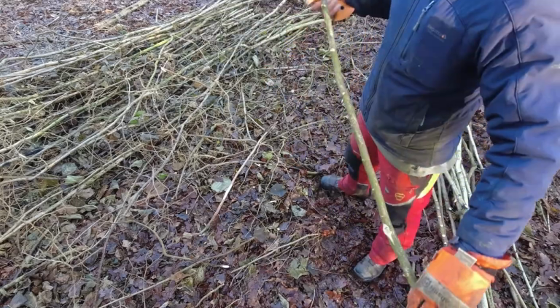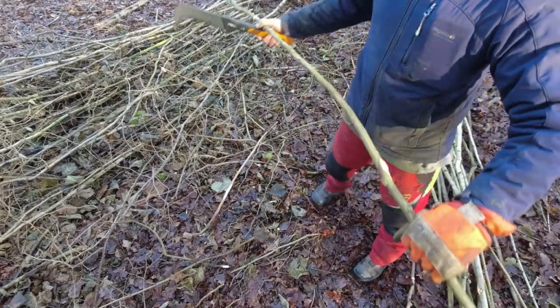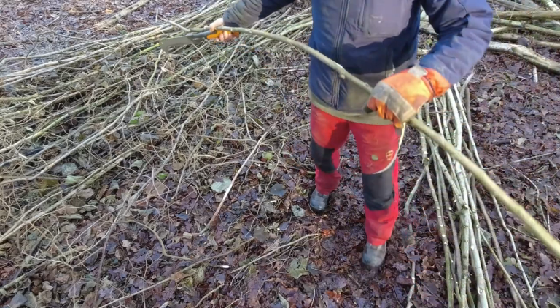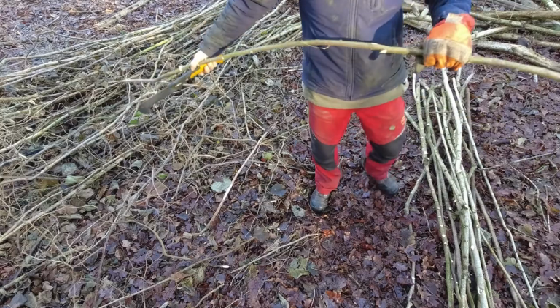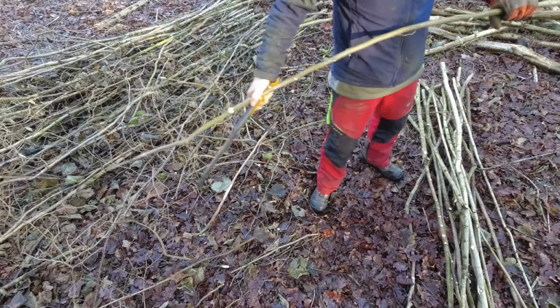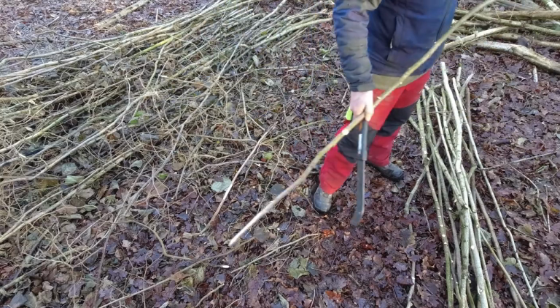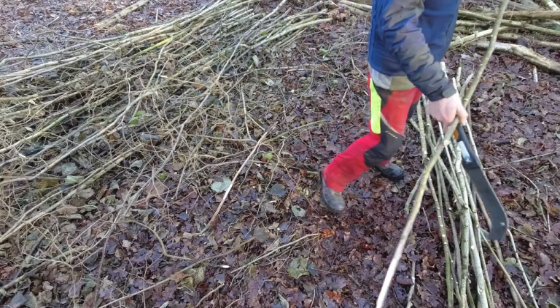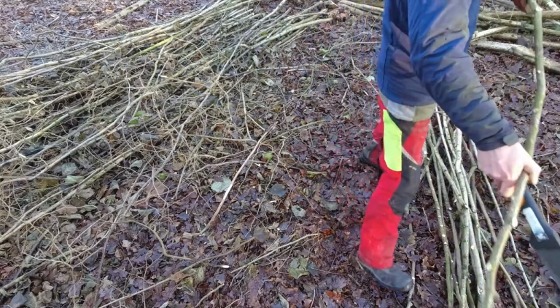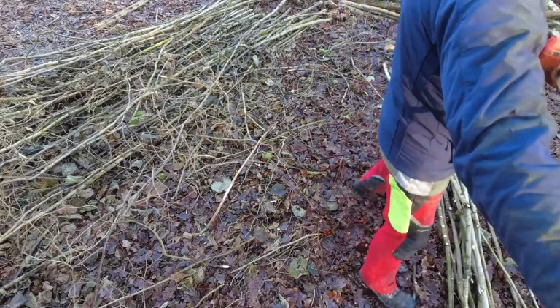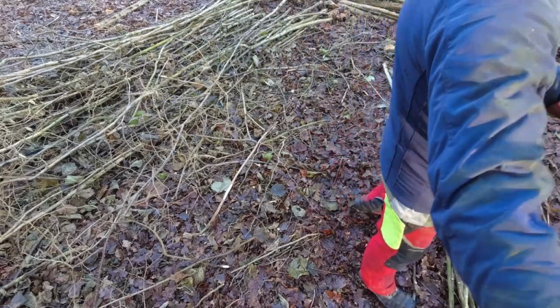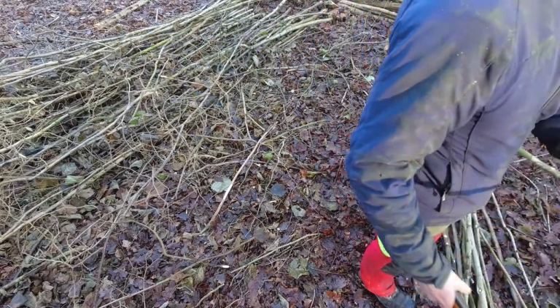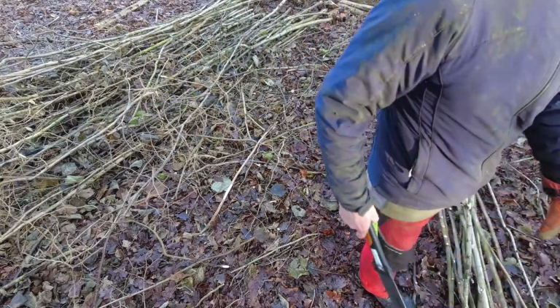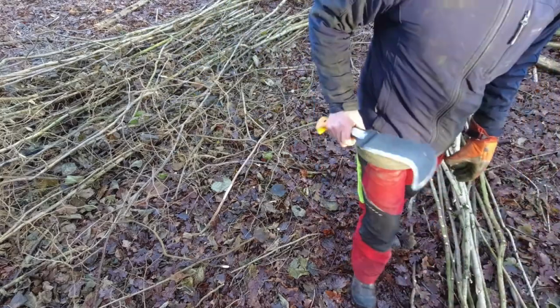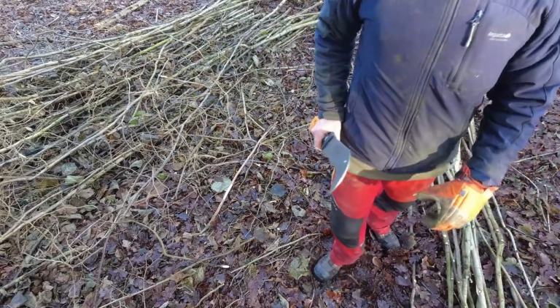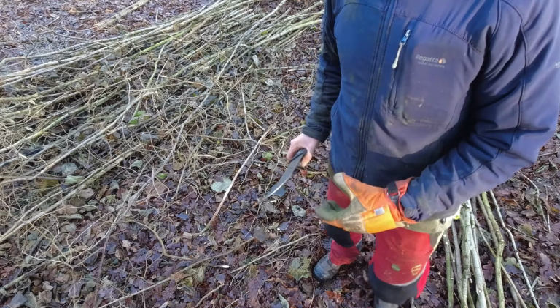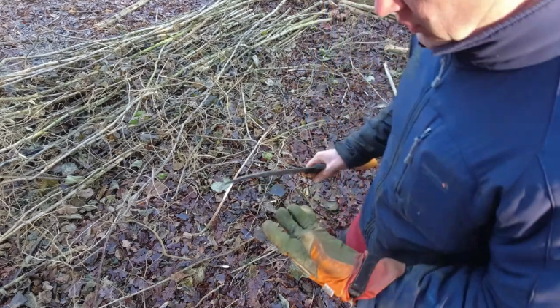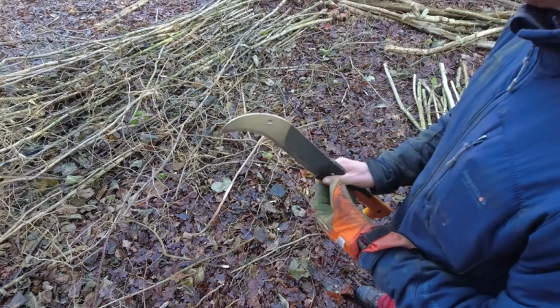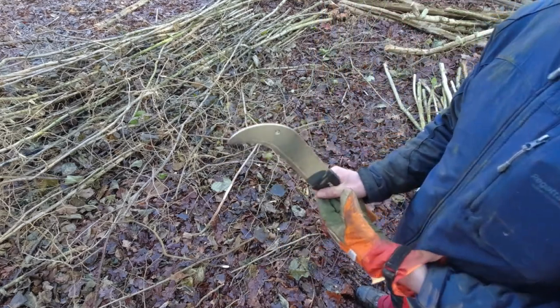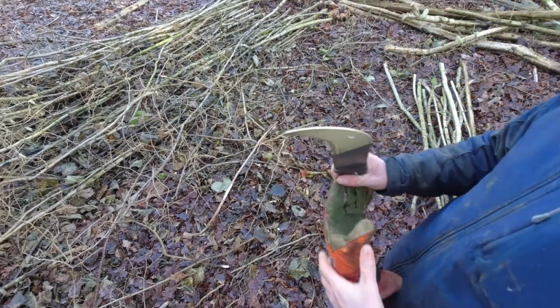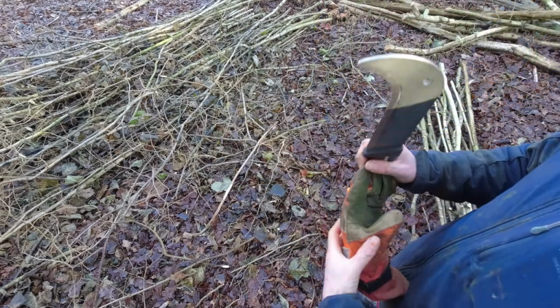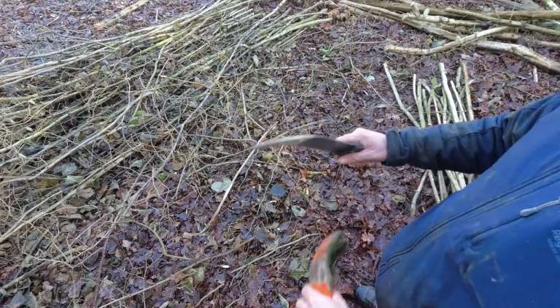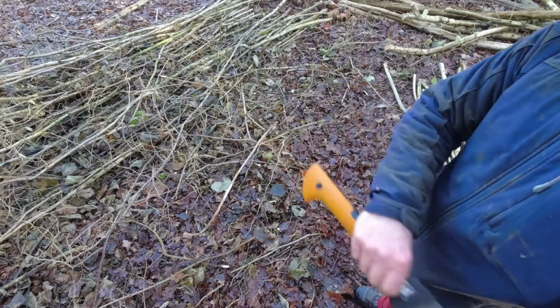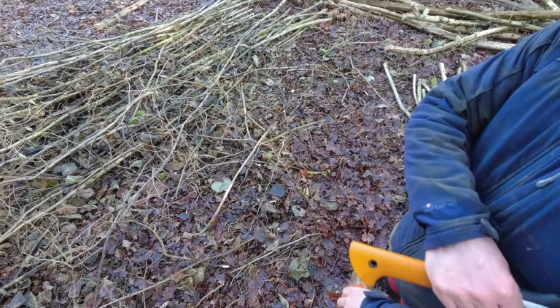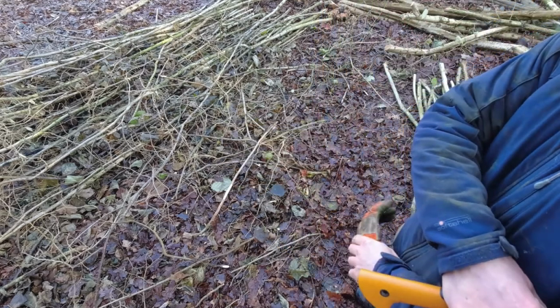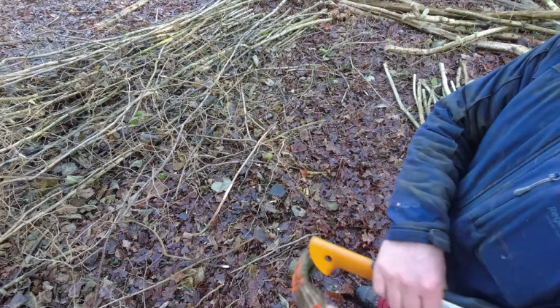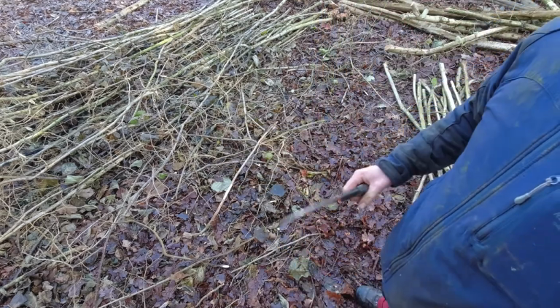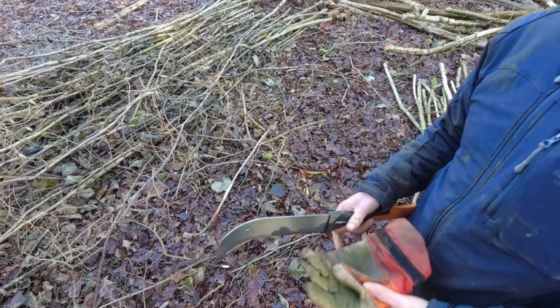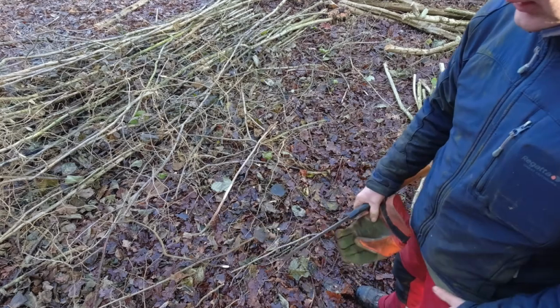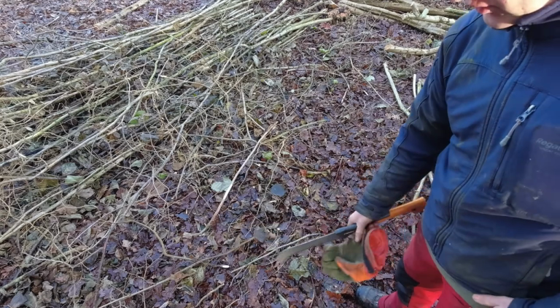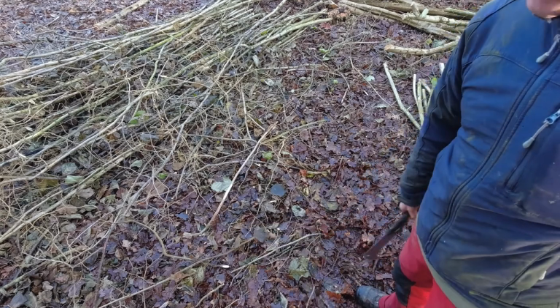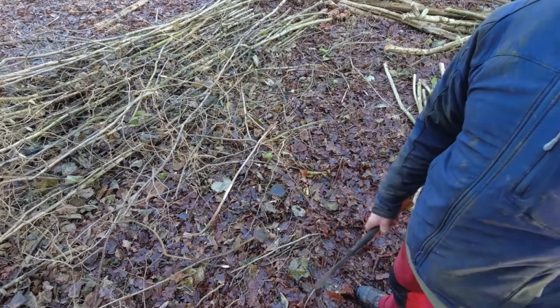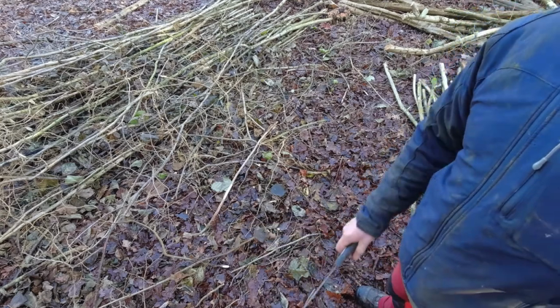Nip it off like that. I hope that was of some use - just how I use a bill hook on hazel coppice. And if you've got some coppice, why not have a go?